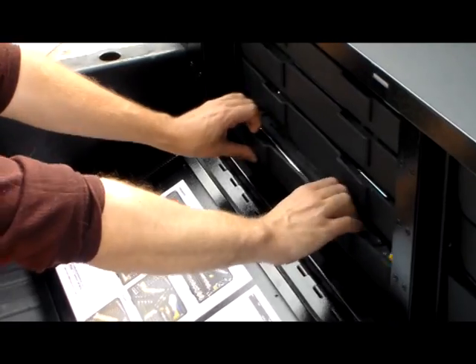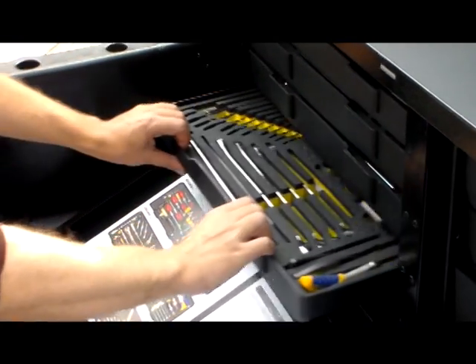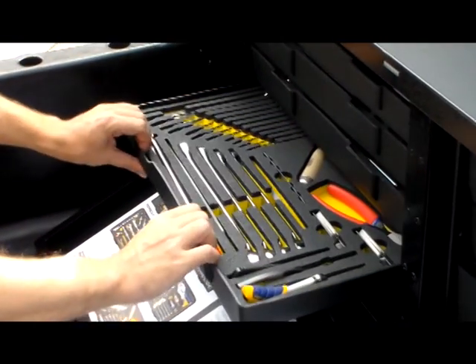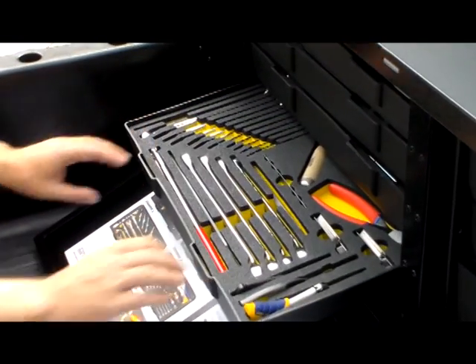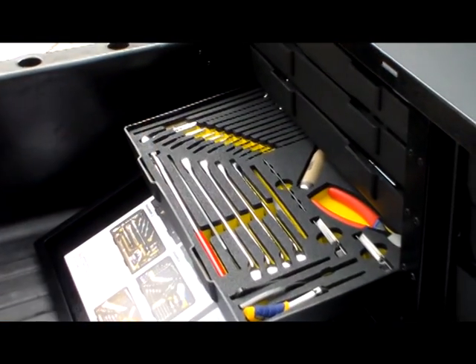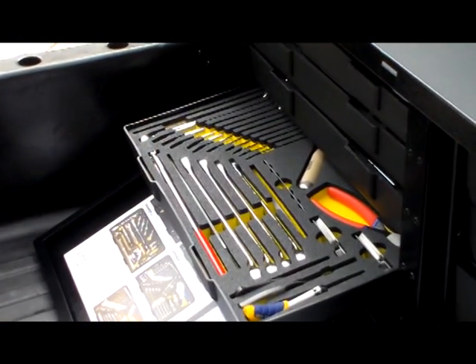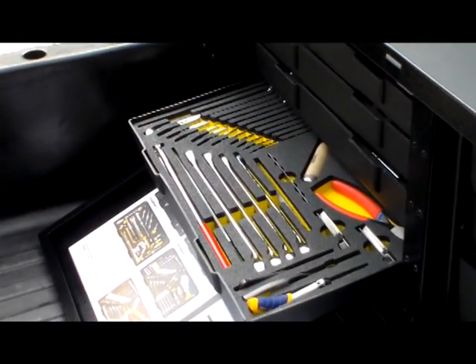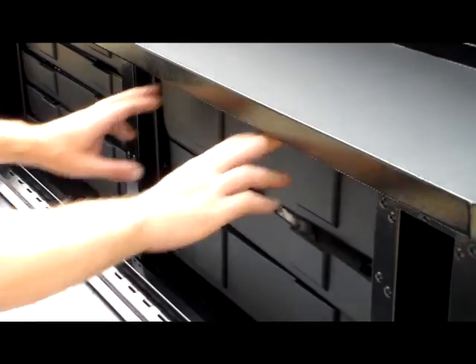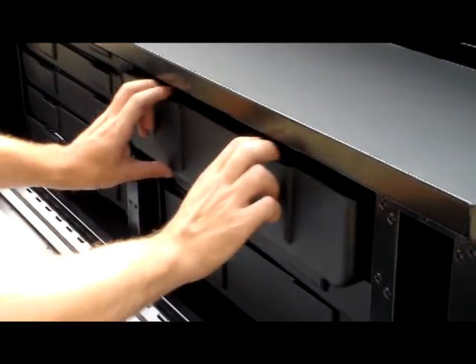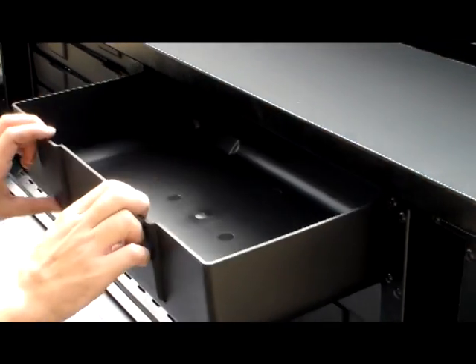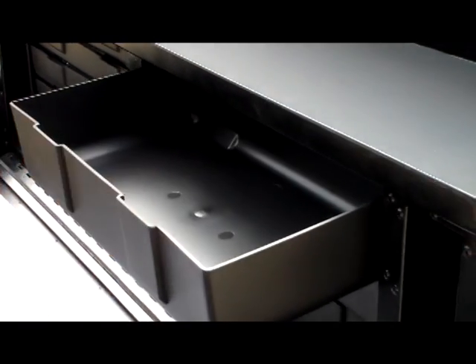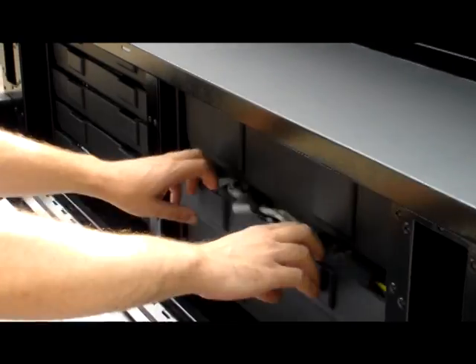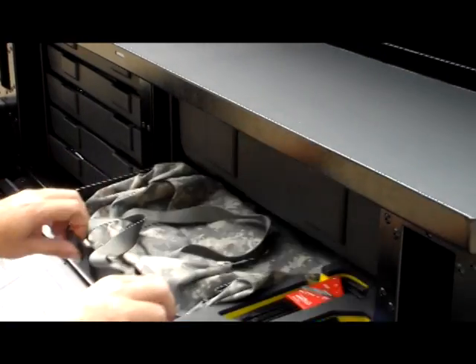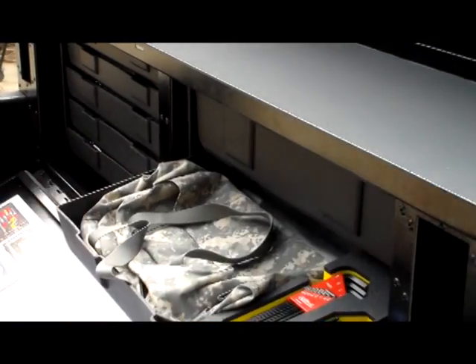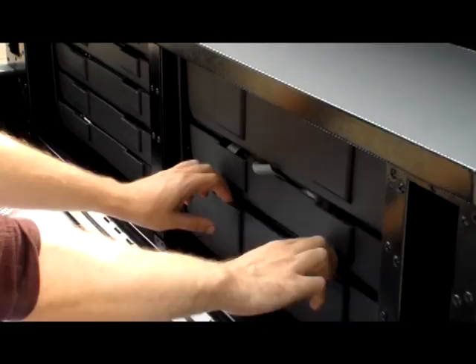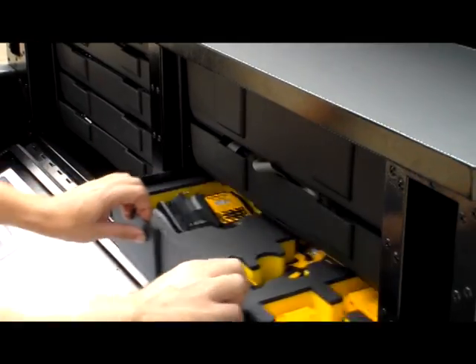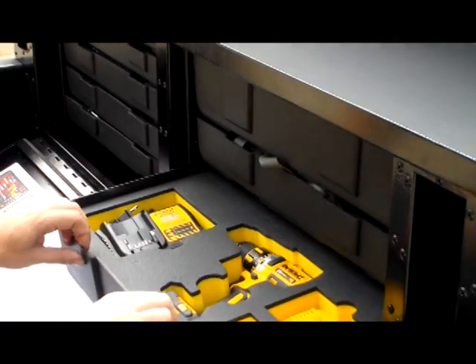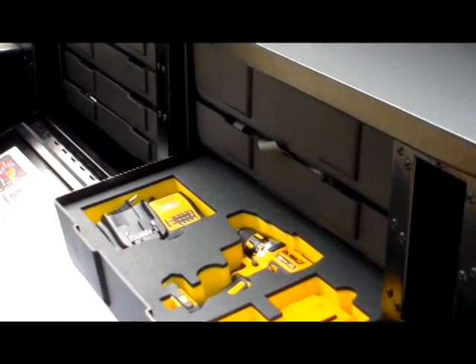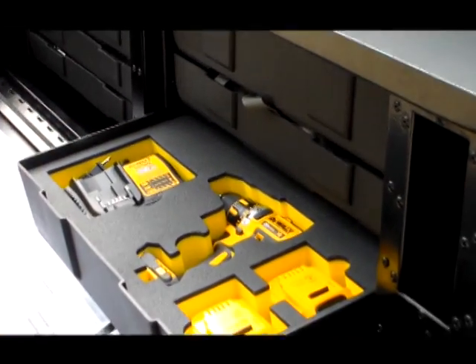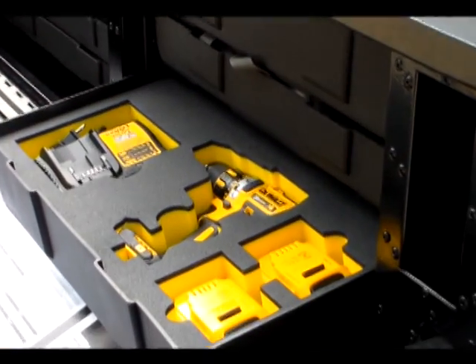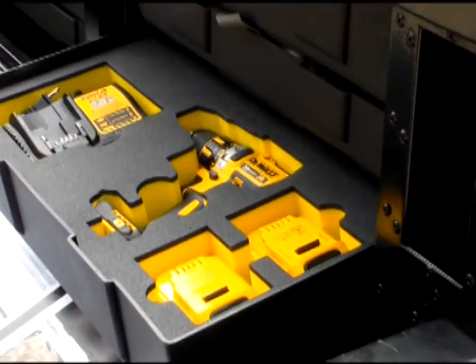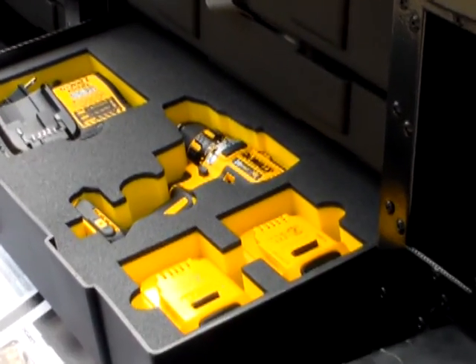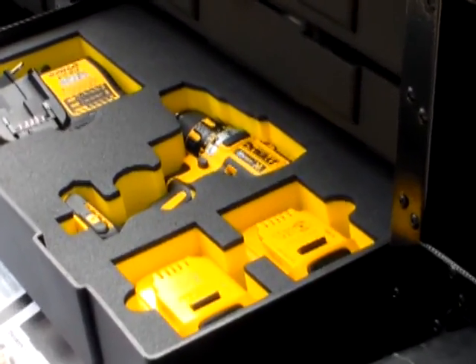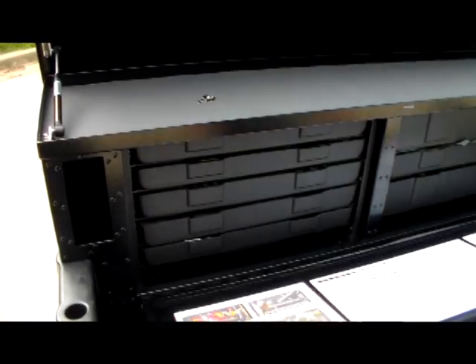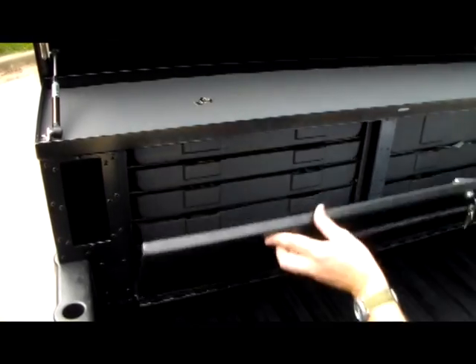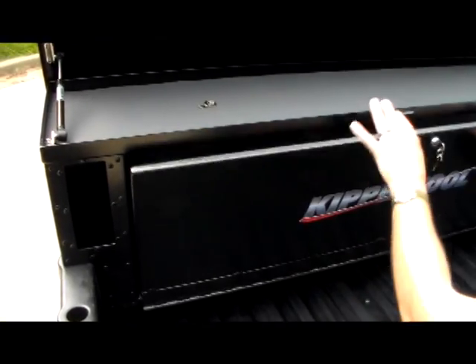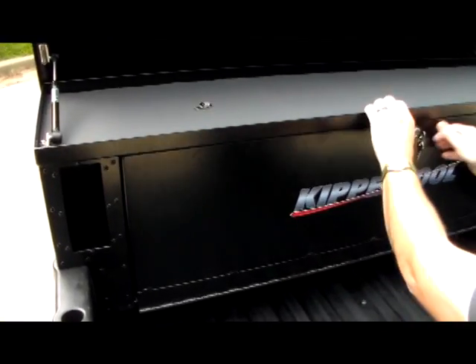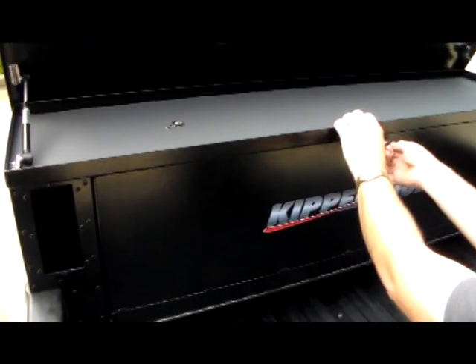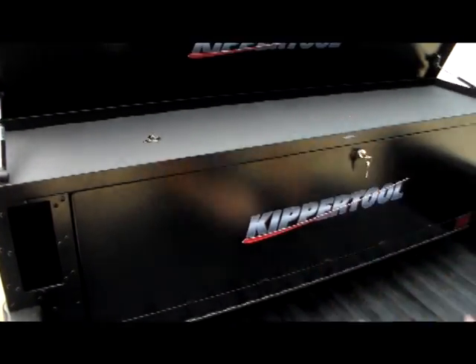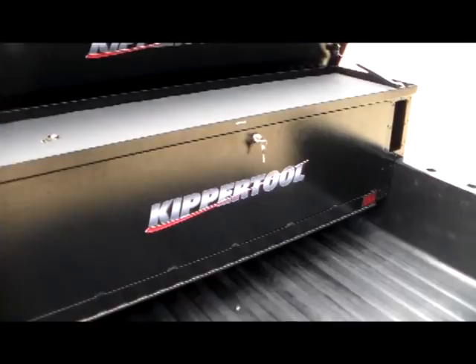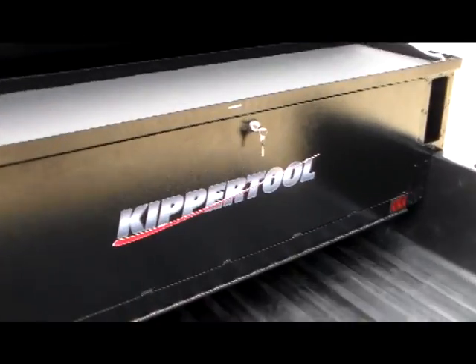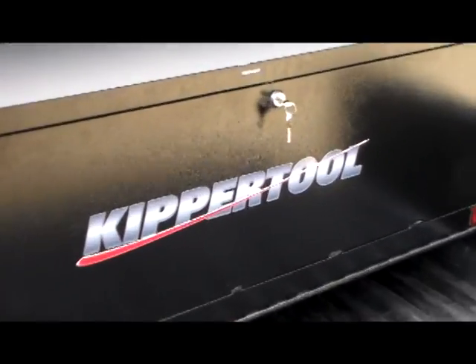The drawers secure tools in water jet cut foam and a tool location guide is included for rapid inventory. The front is locking and the lid features struts for smooth opening and closing.